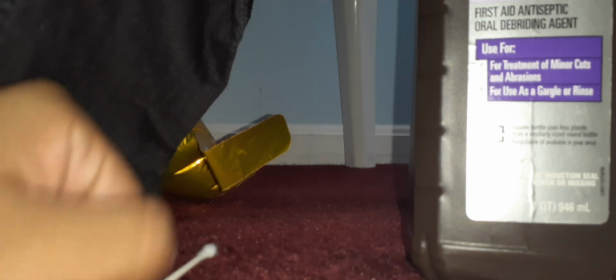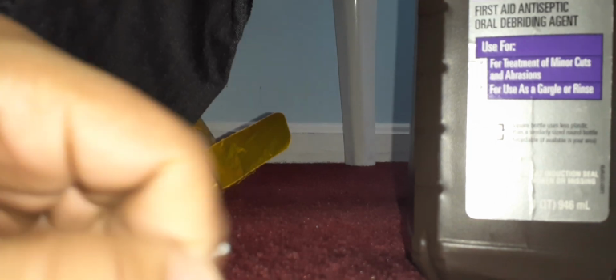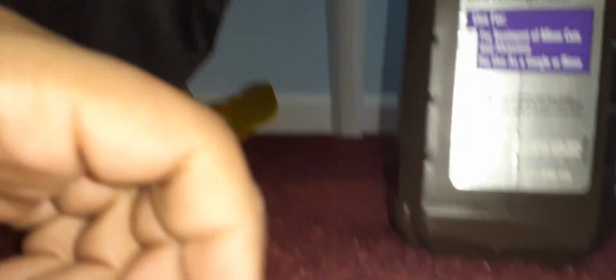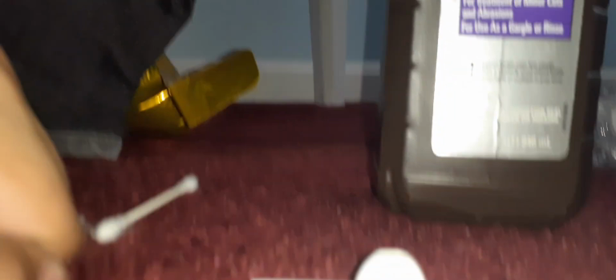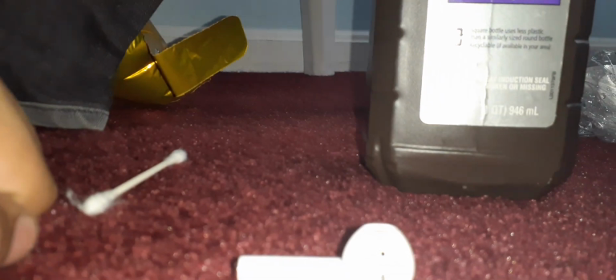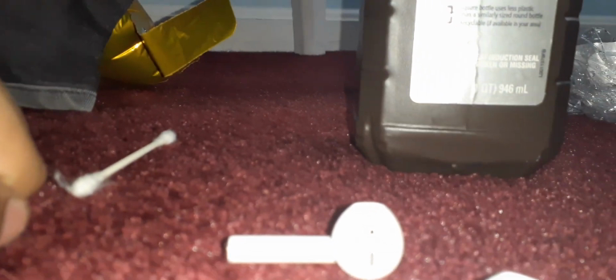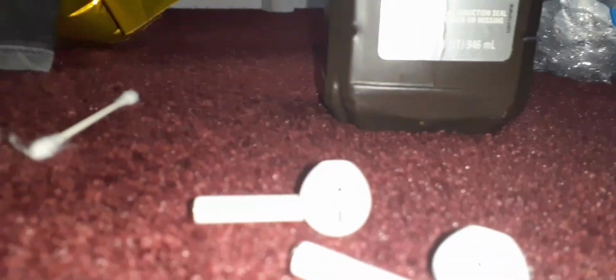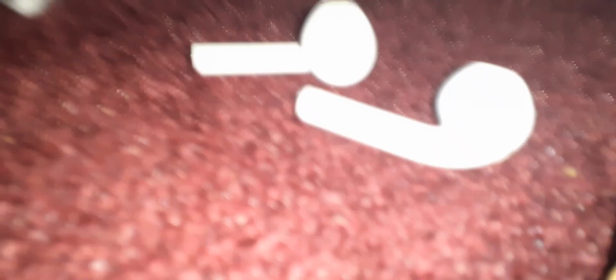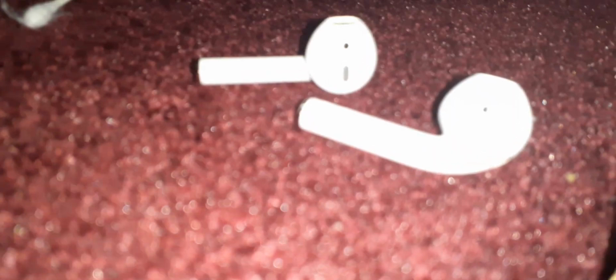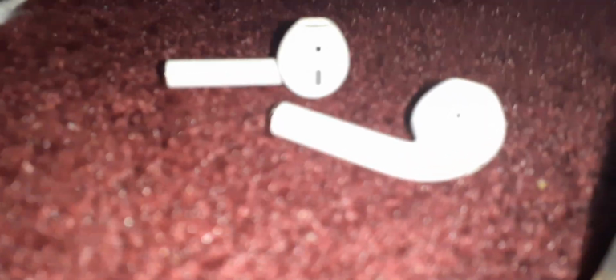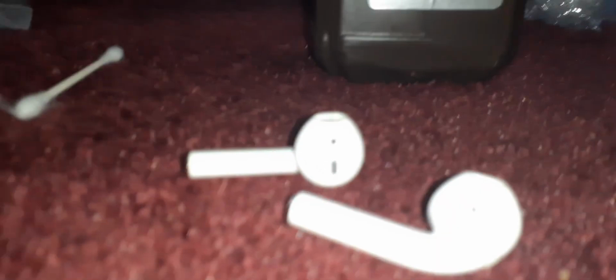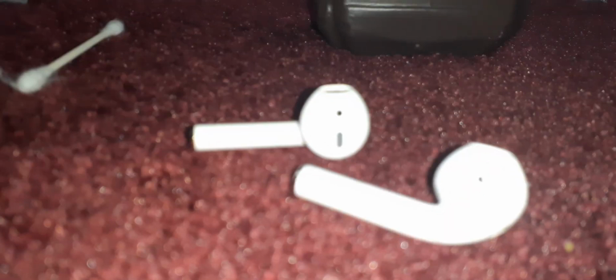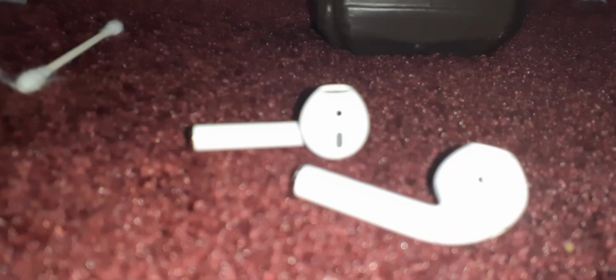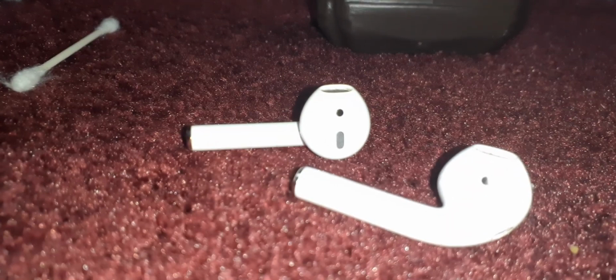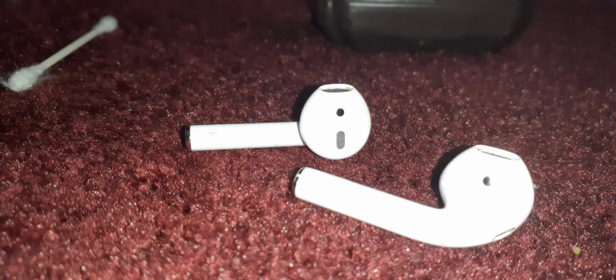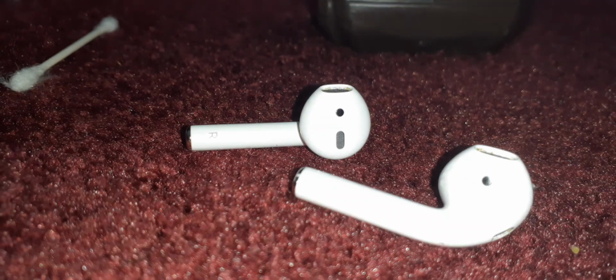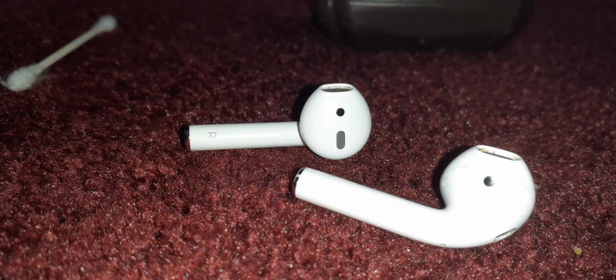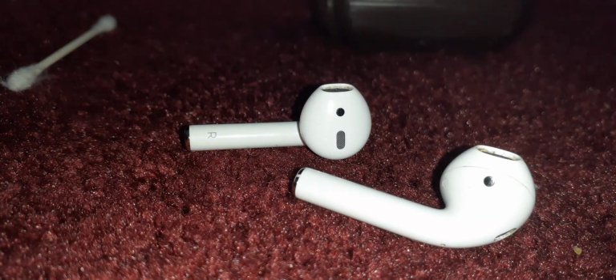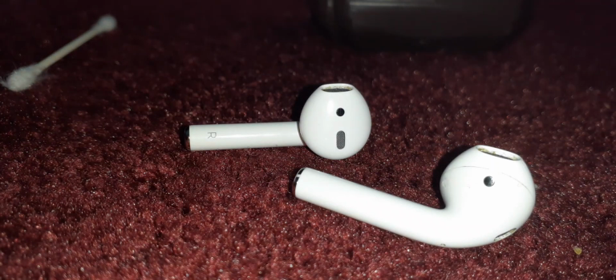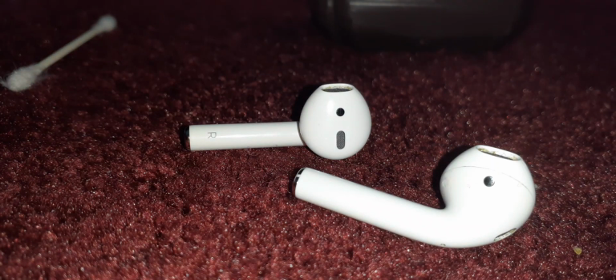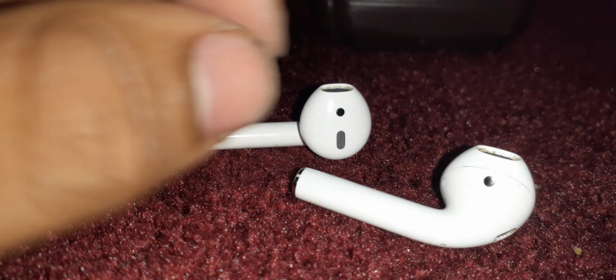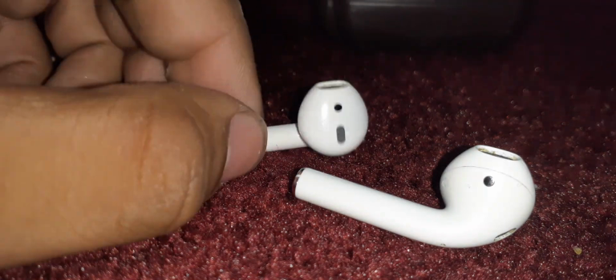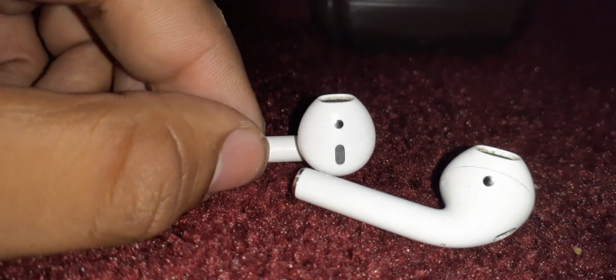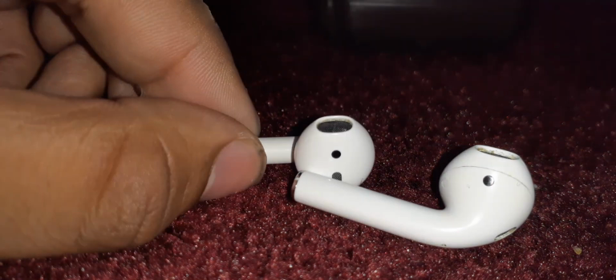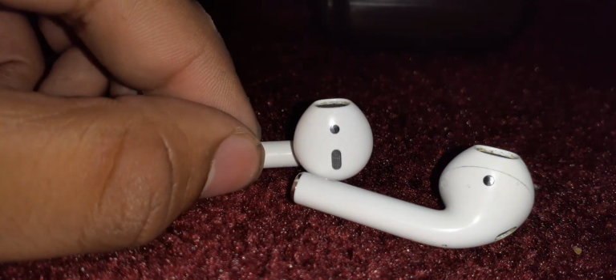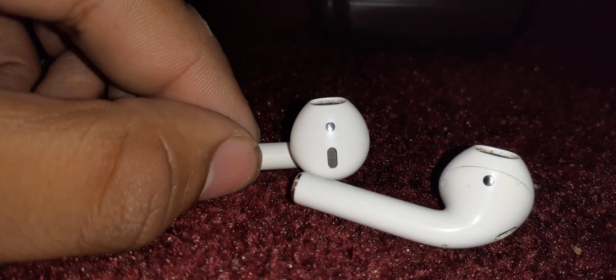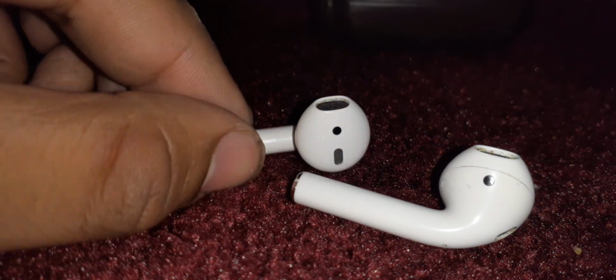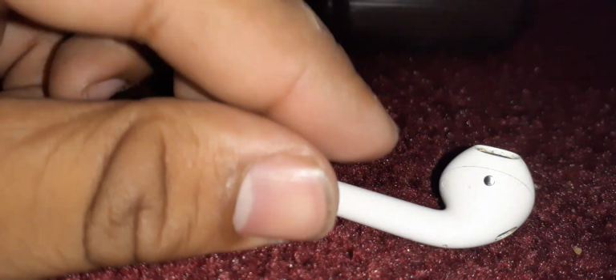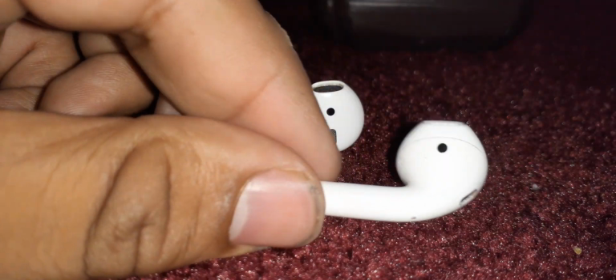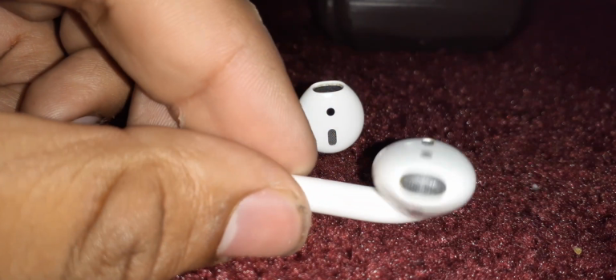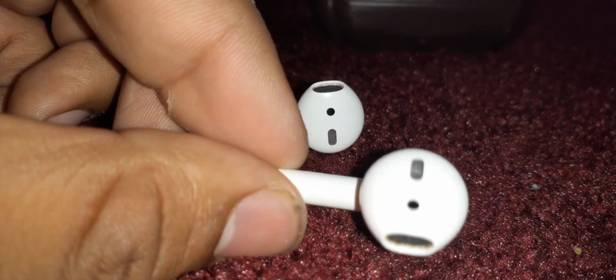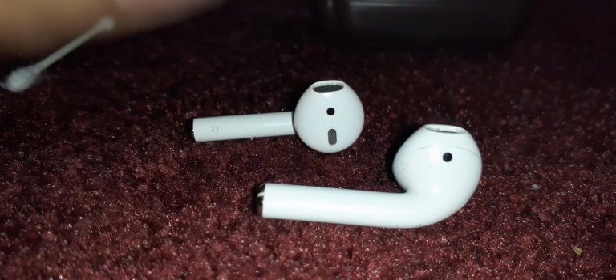Hey everyone, it's me Juan Luna and today I'm going to be showing you how to clean your AirPods. Look at those — look at how dirty that is. Oh my god. Alright, let's clean them.